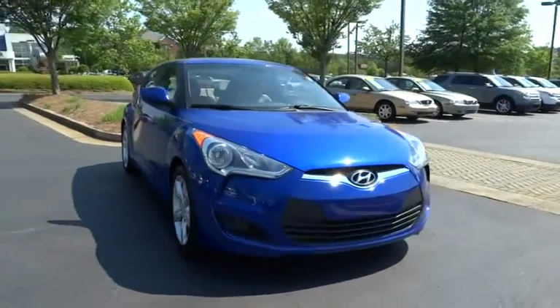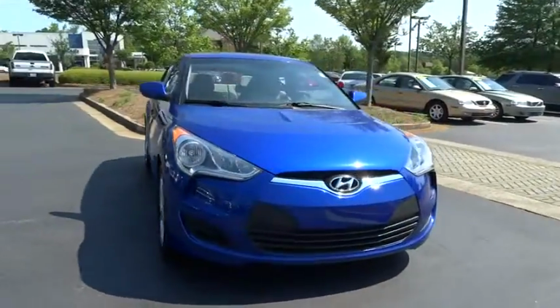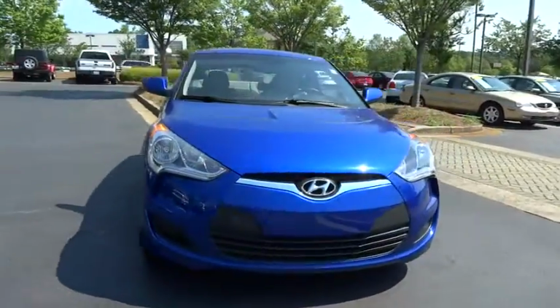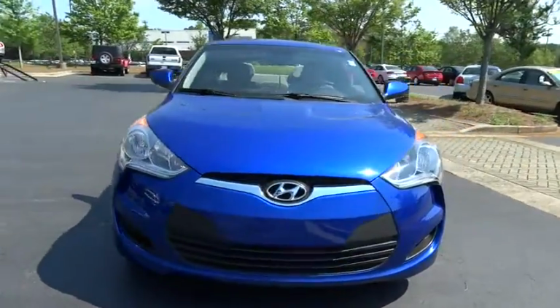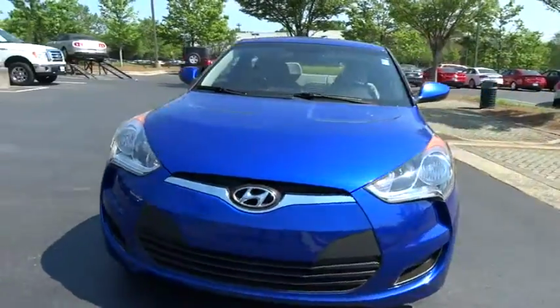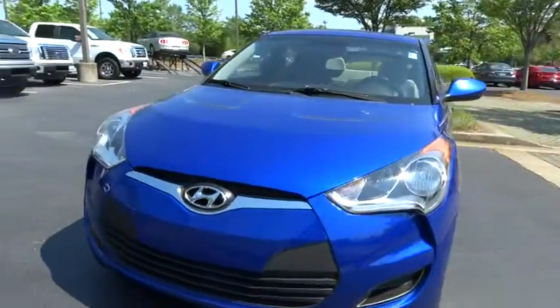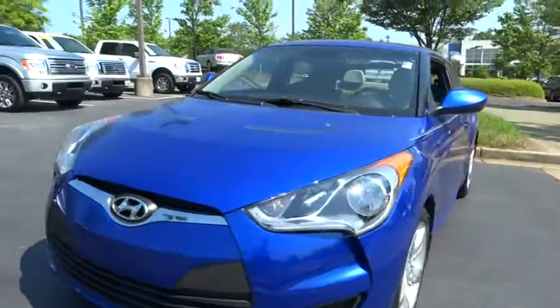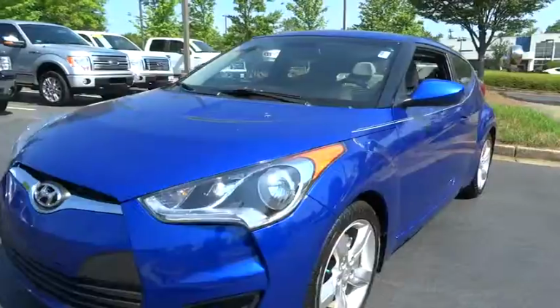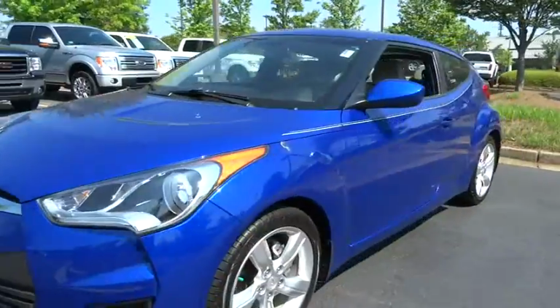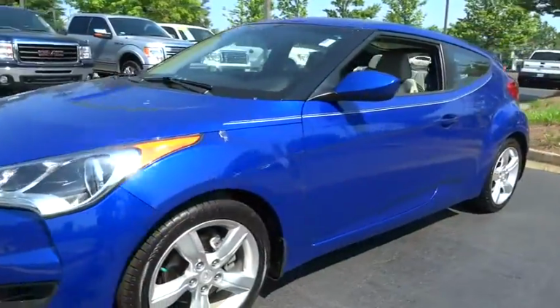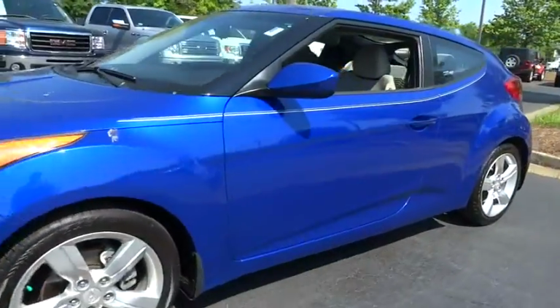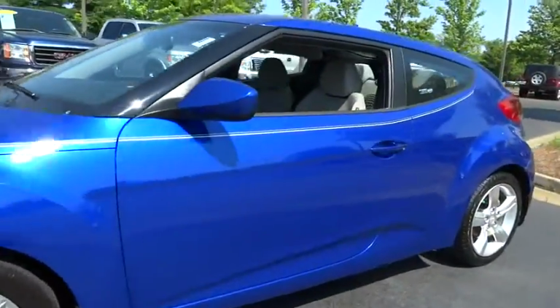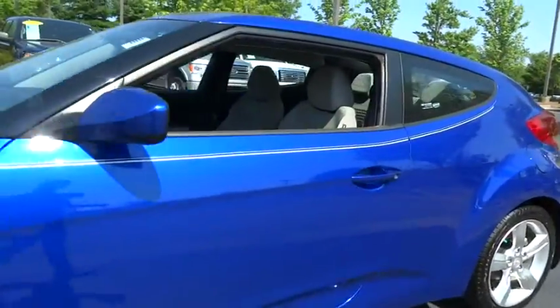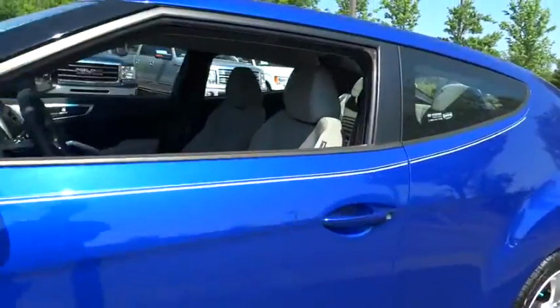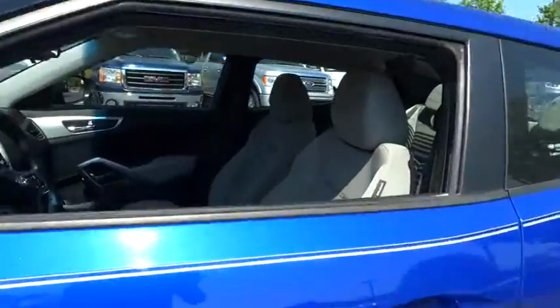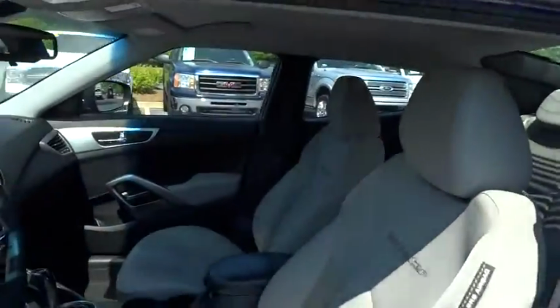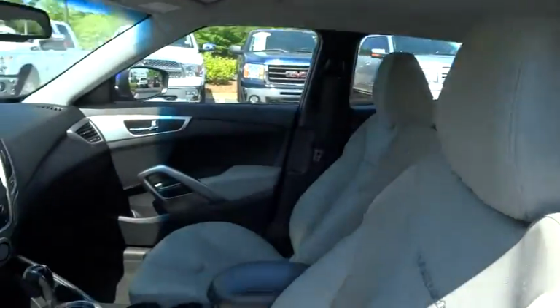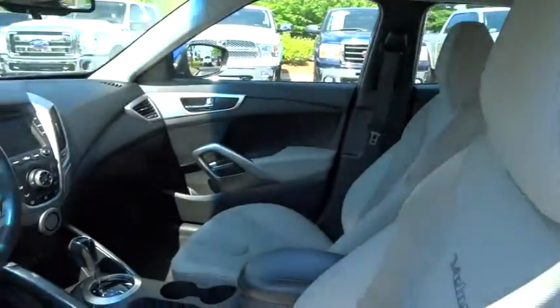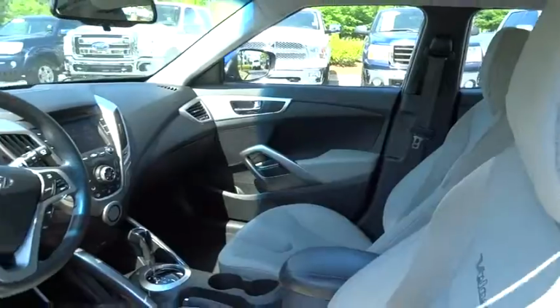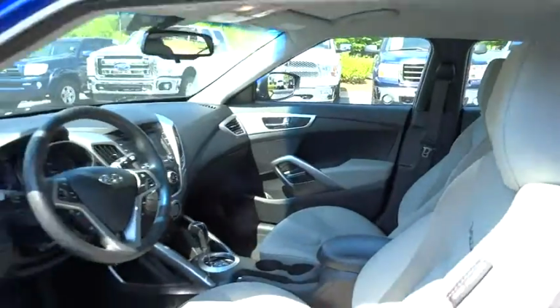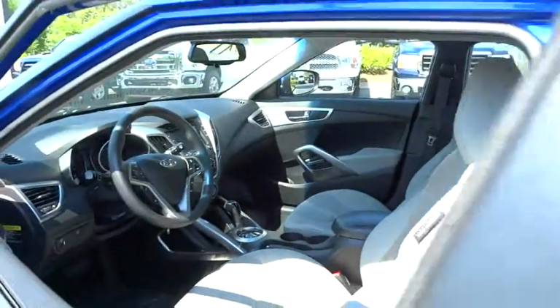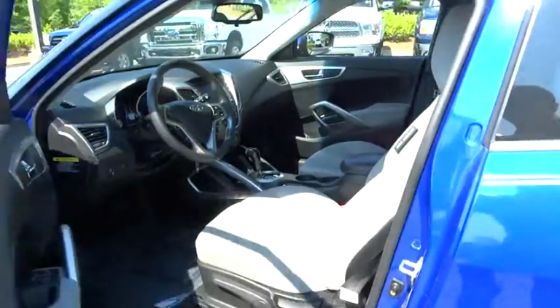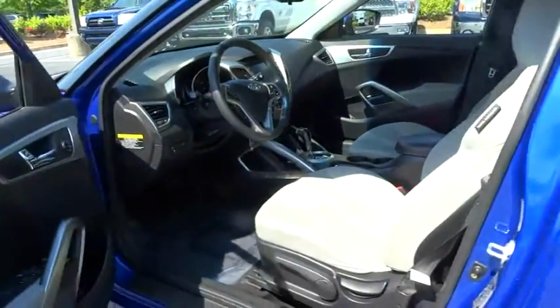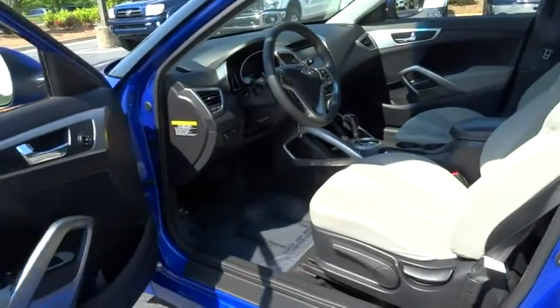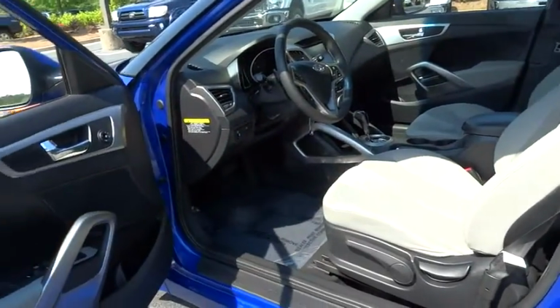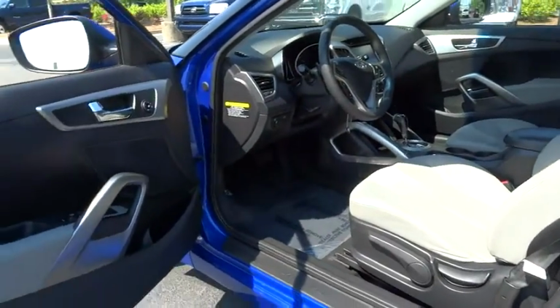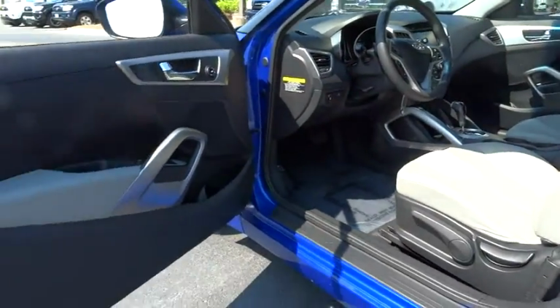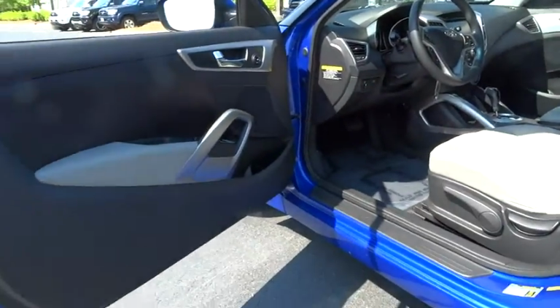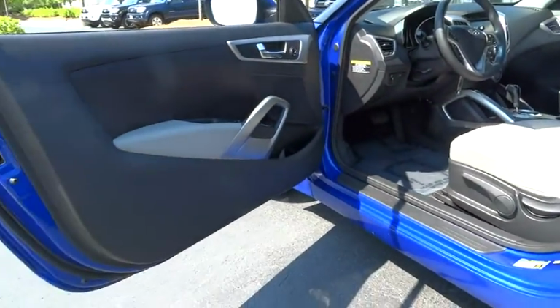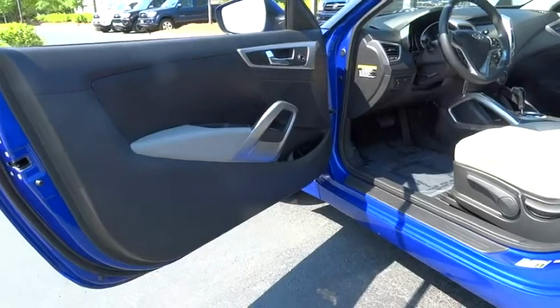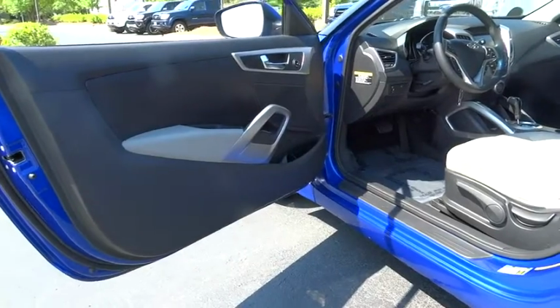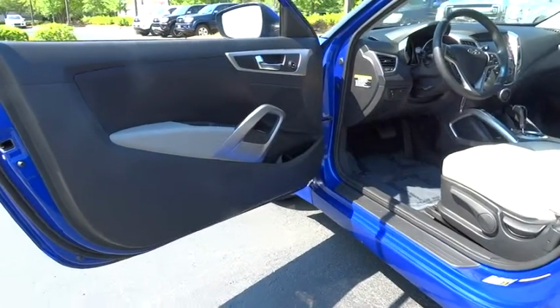Stability control, traction control, anti-lock braking system, steering wheel audio controls, air conditioning, power steering, adjustable steering wheel, driver airbag, cruise control, keyless entry, four-wheel disc brakes, aluminum wheels.